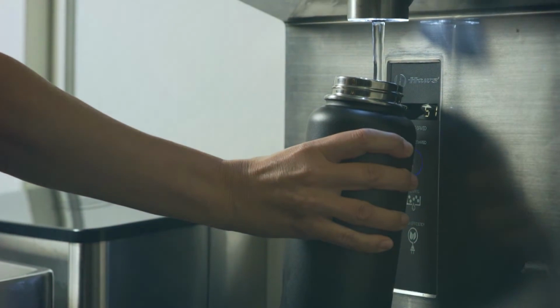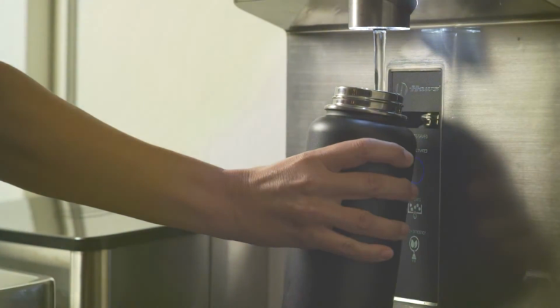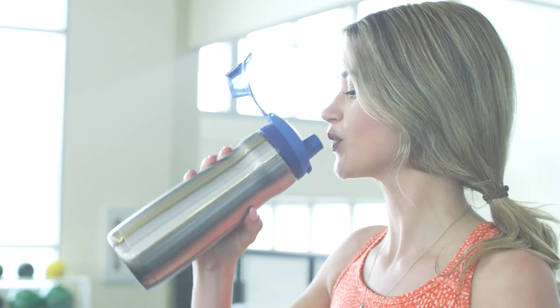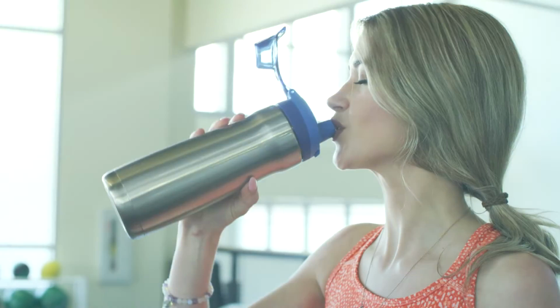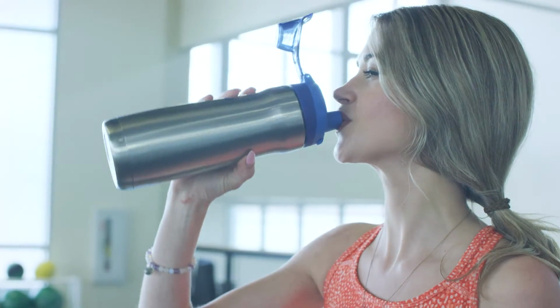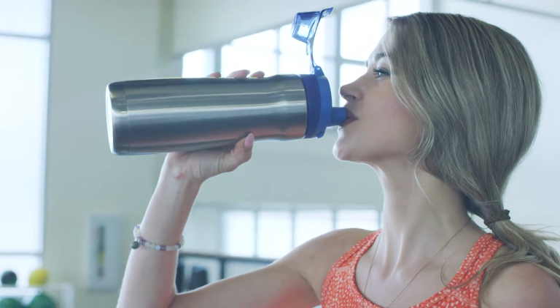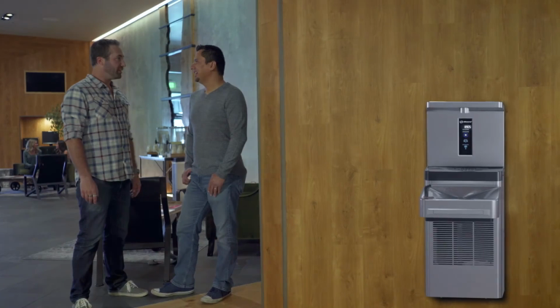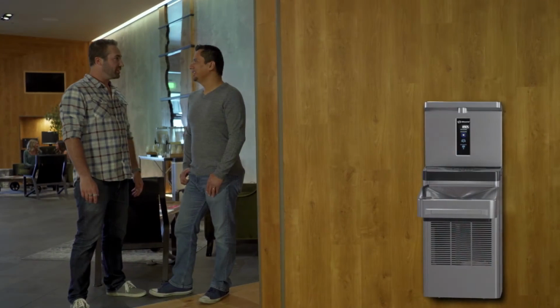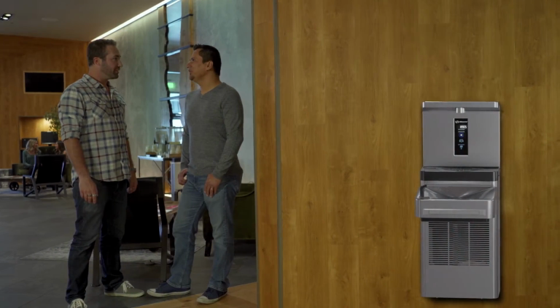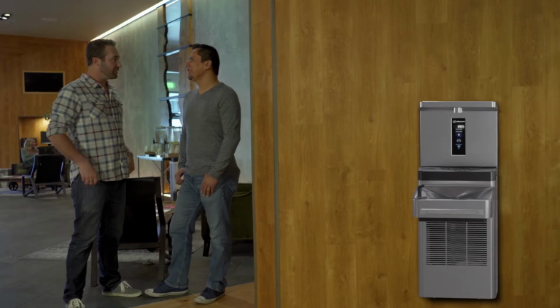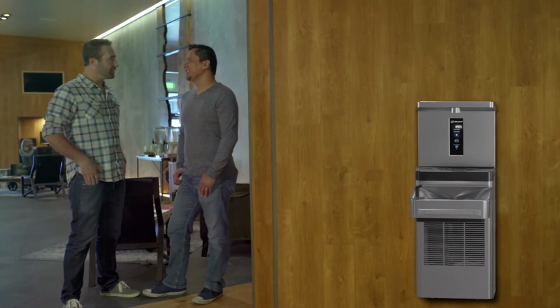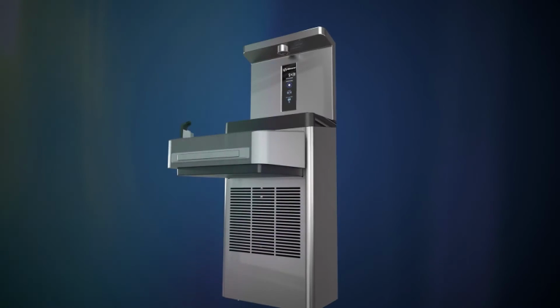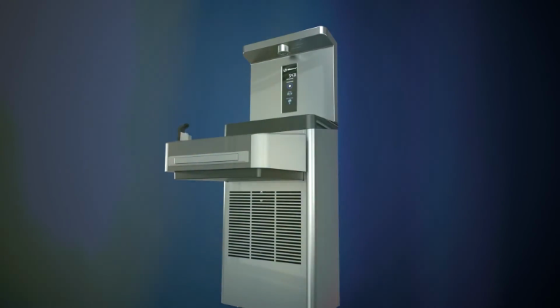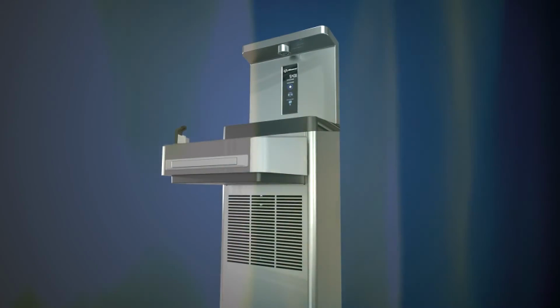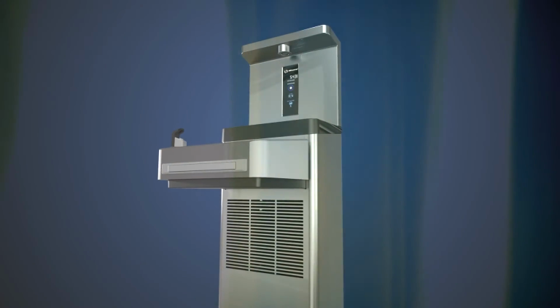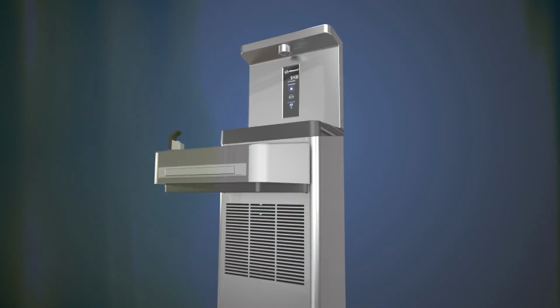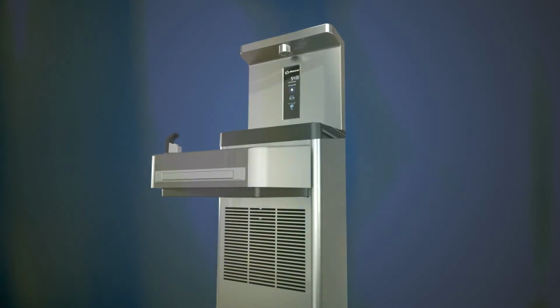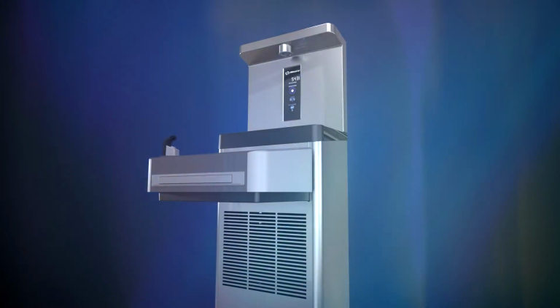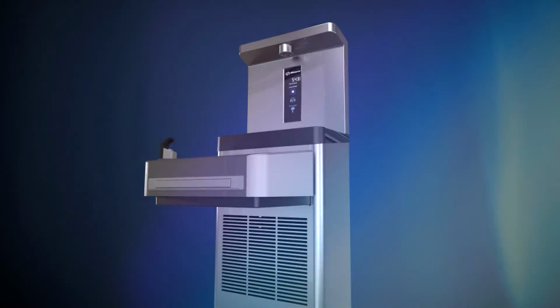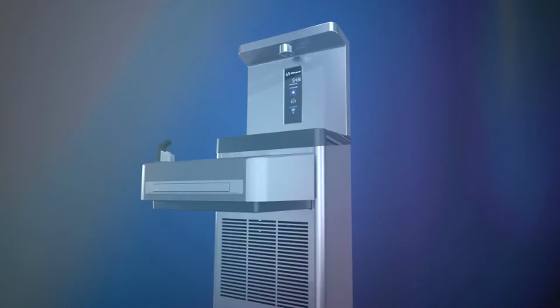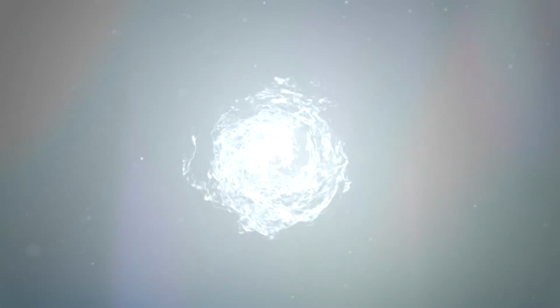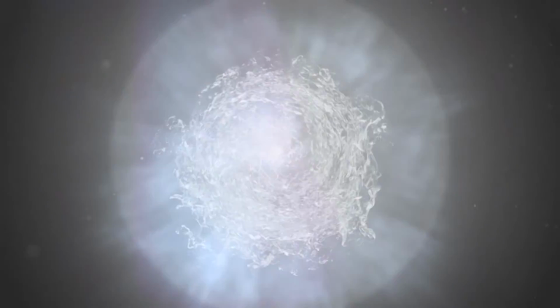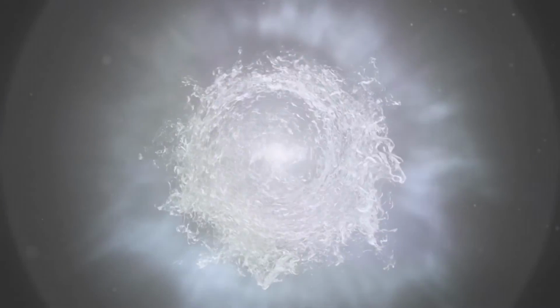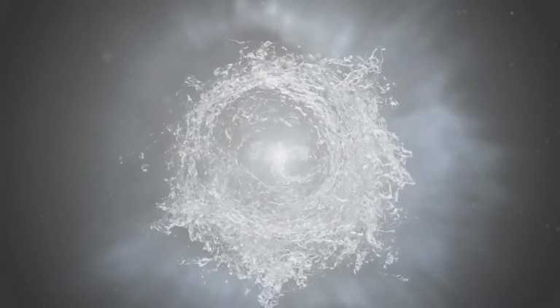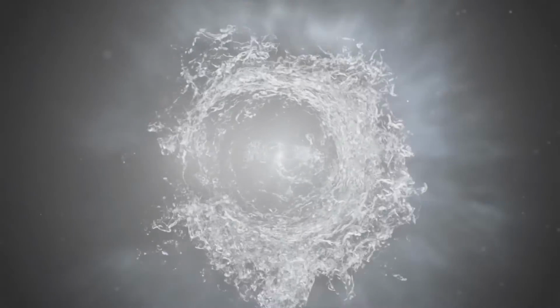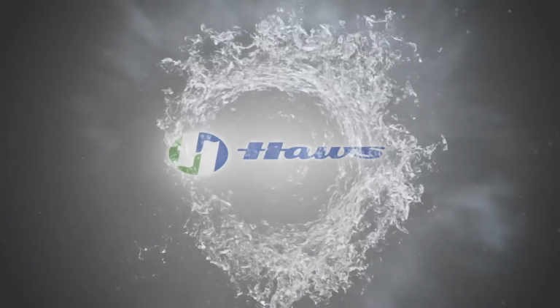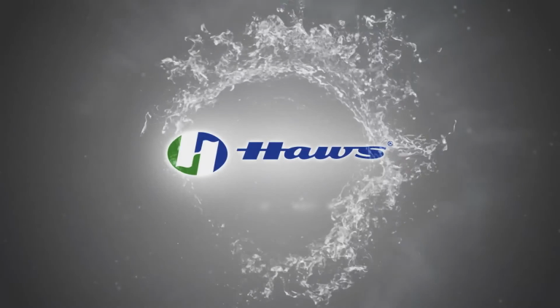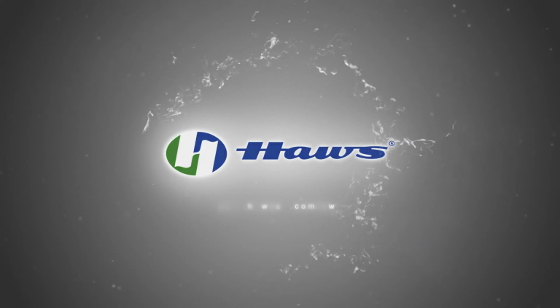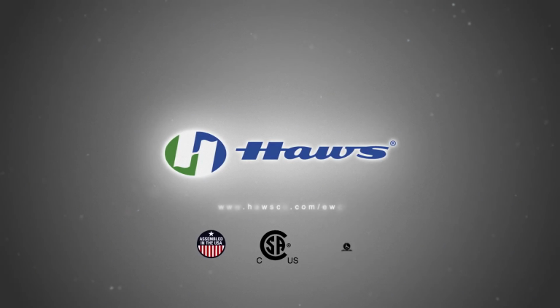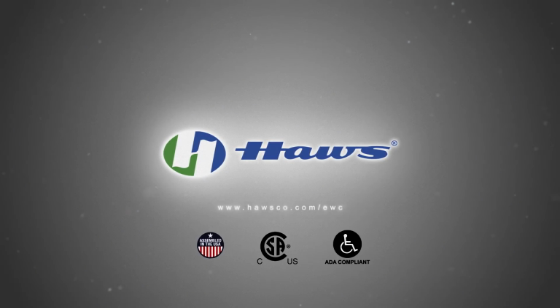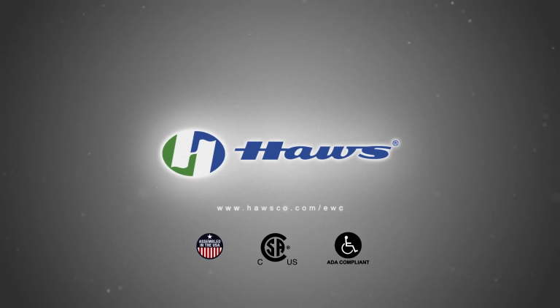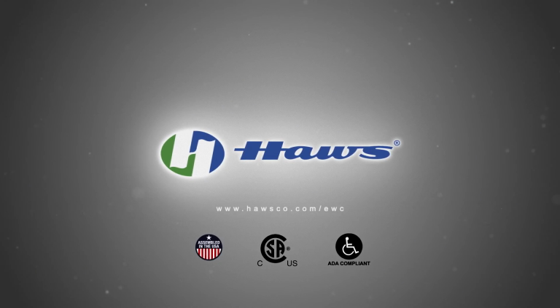There is a new standard for water coolers, and it's only from Hawes. Contact your local Hawes representative or visit www.hawsco.com.